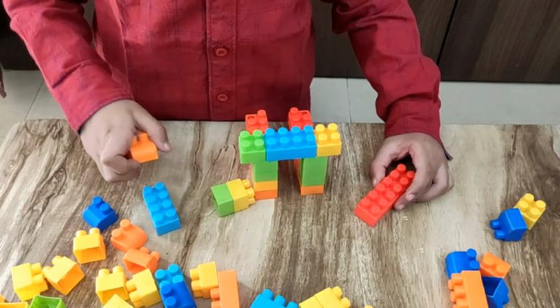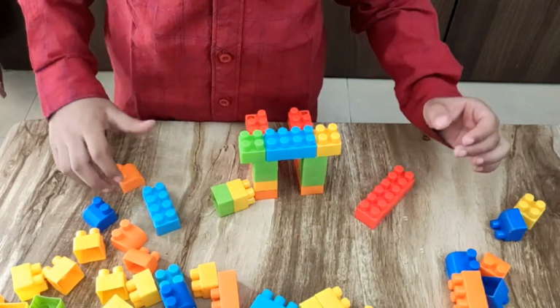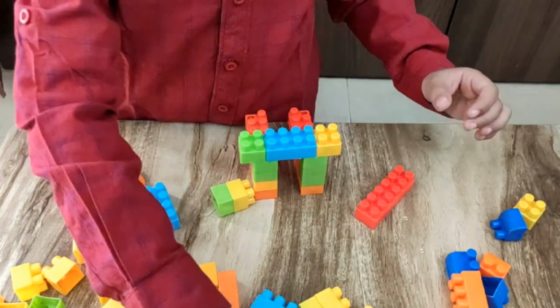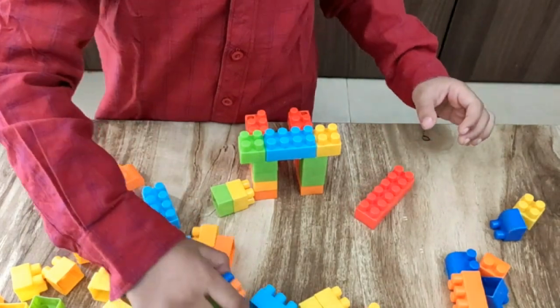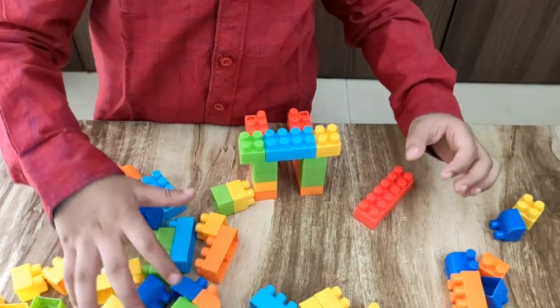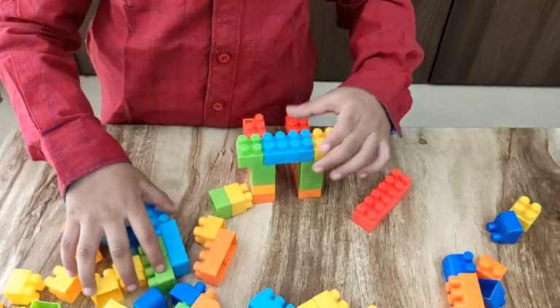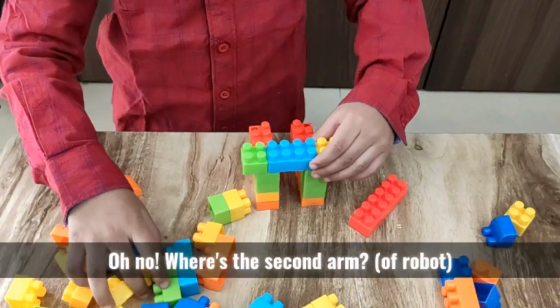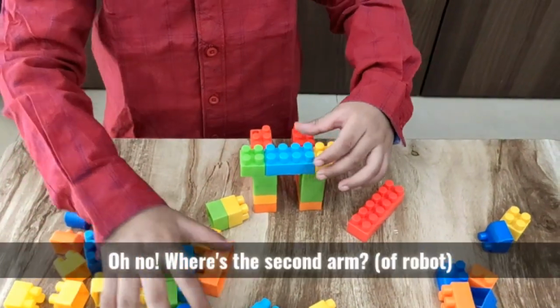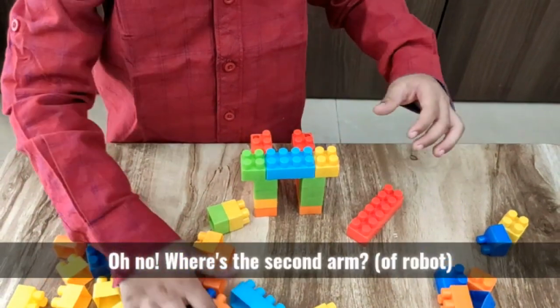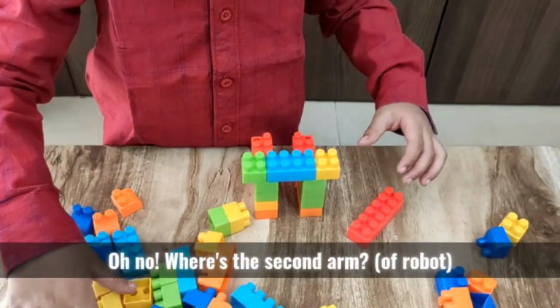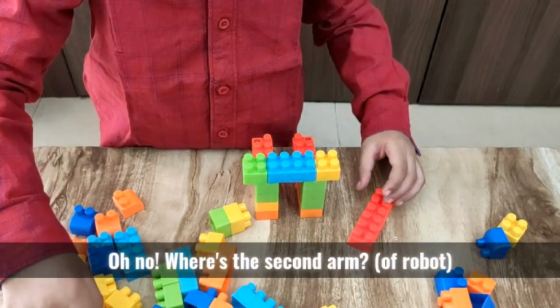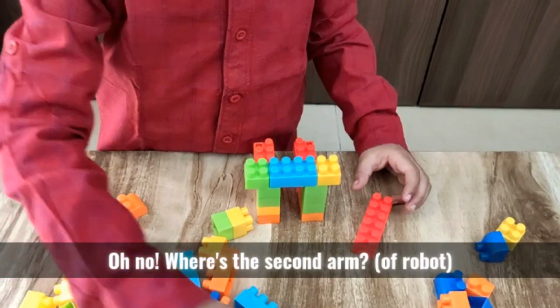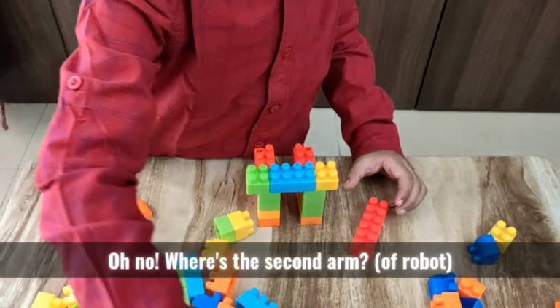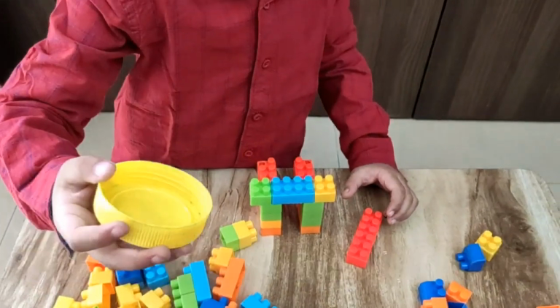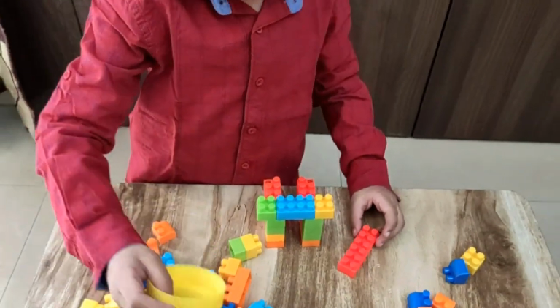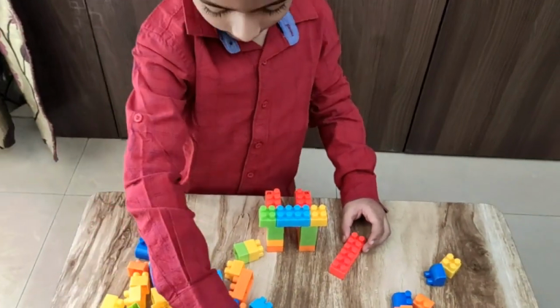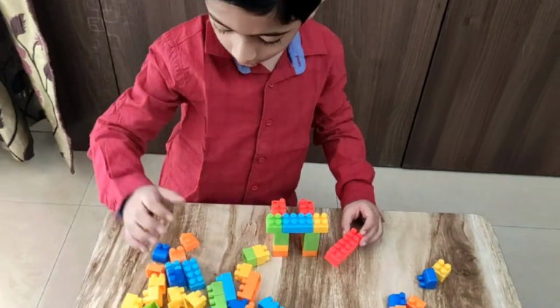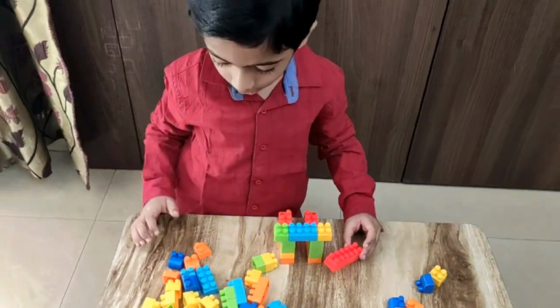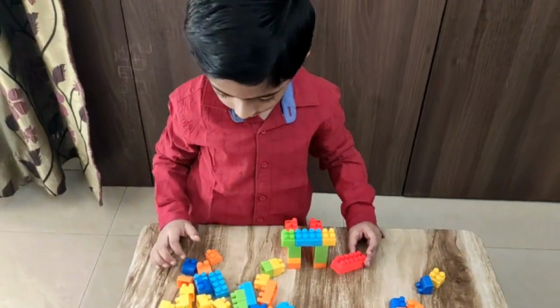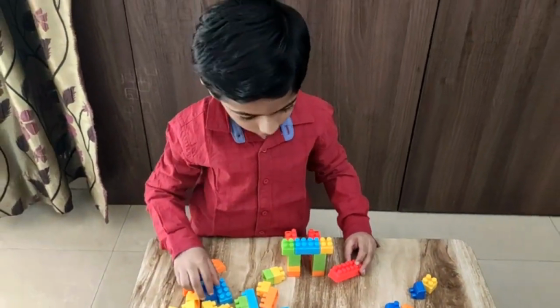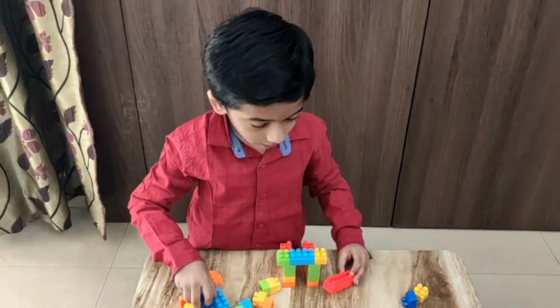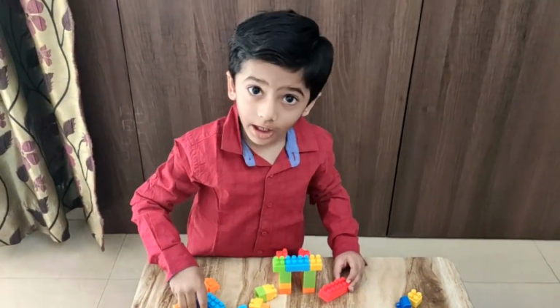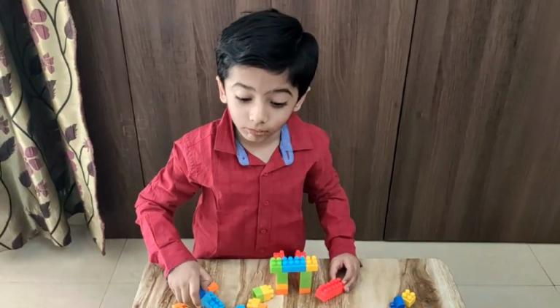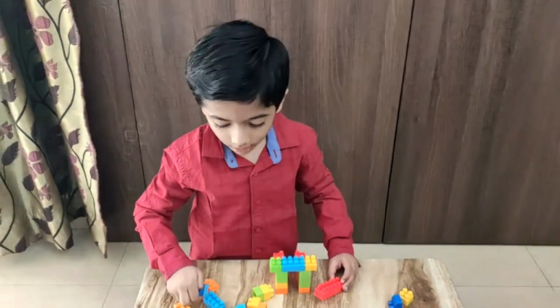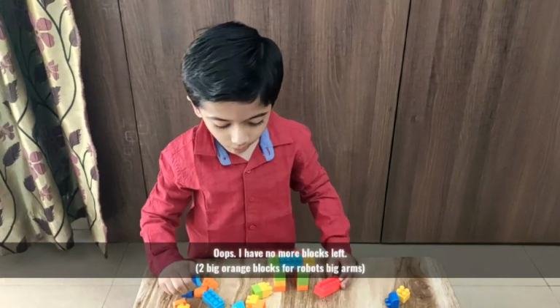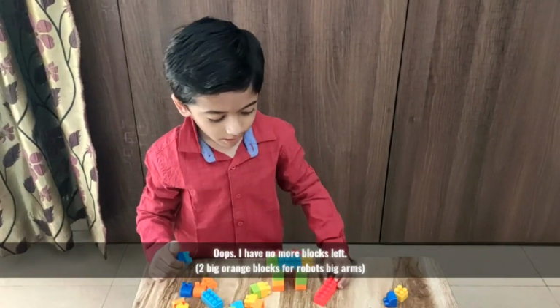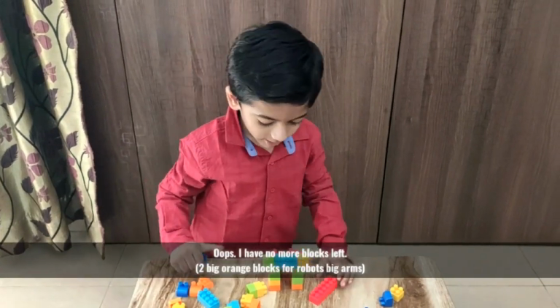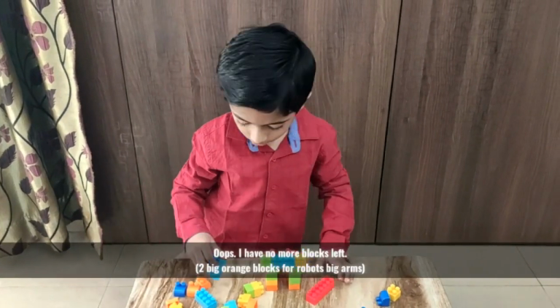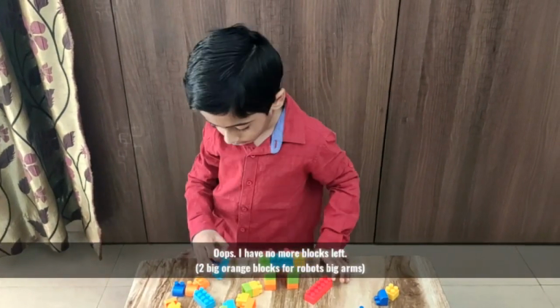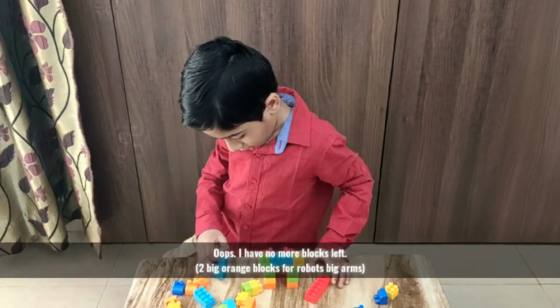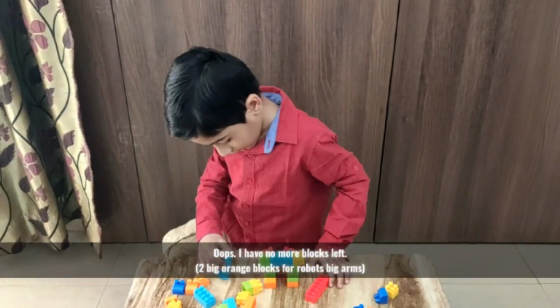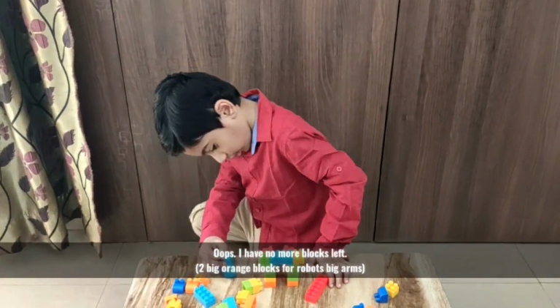Make me a... oh no! There's a little ant! How are our ant? How are we? Oops, maybe there's no more blocks left.